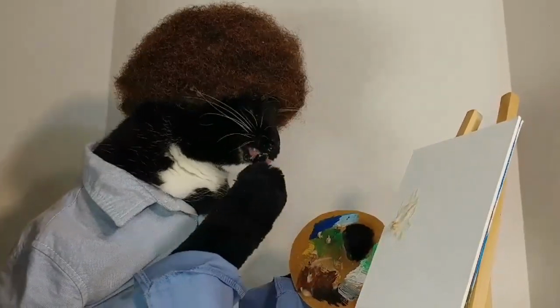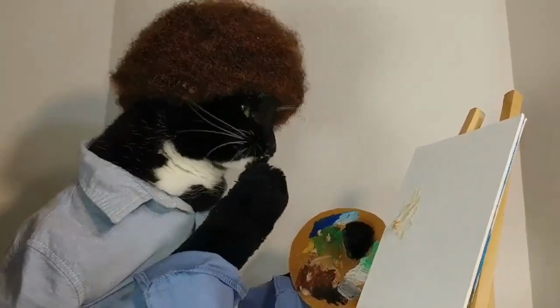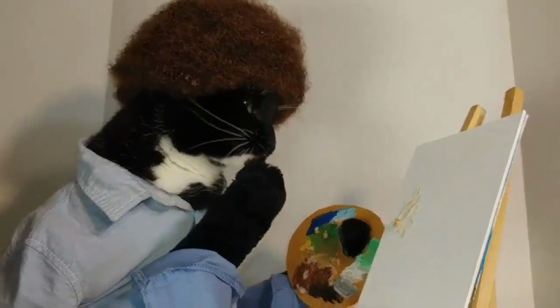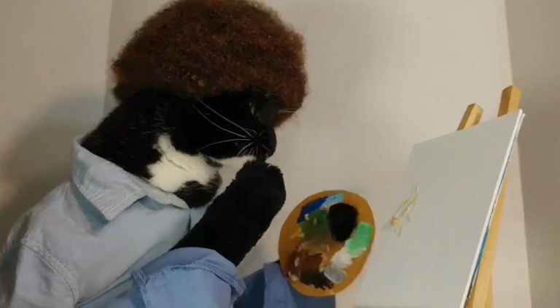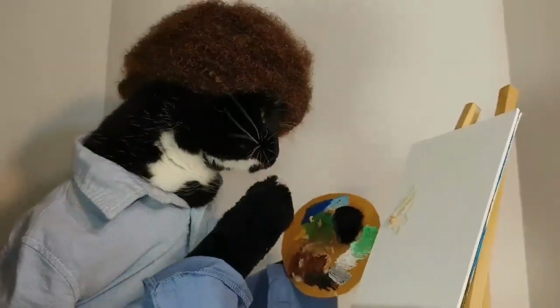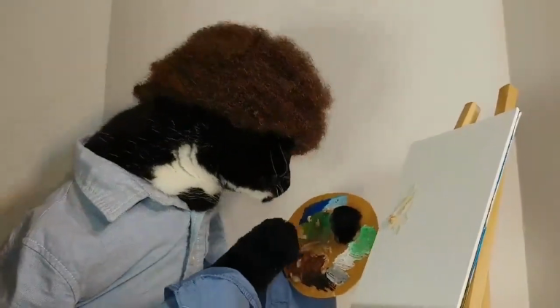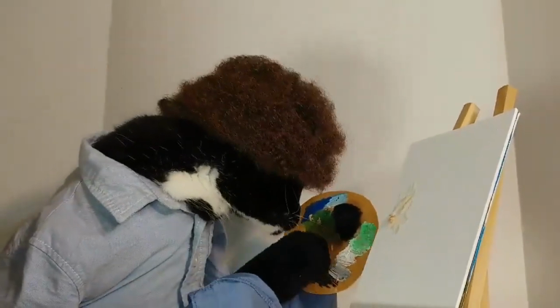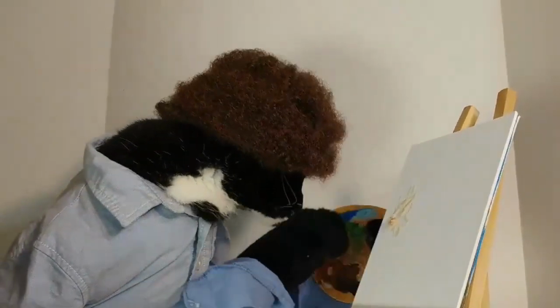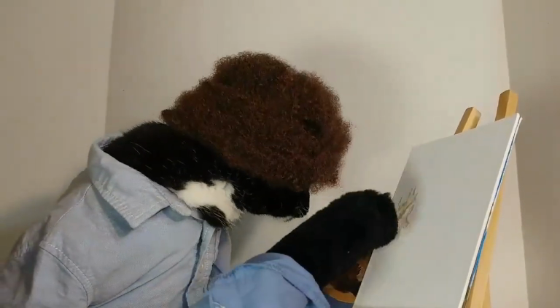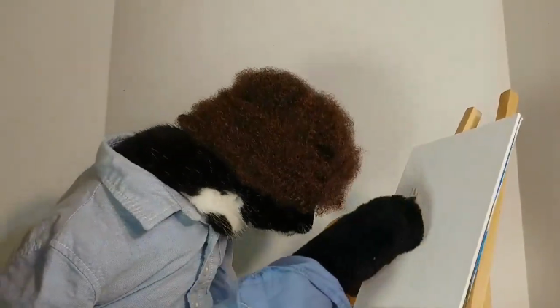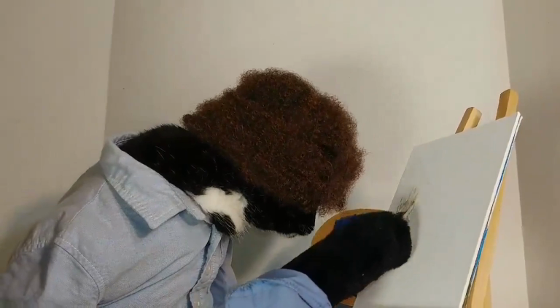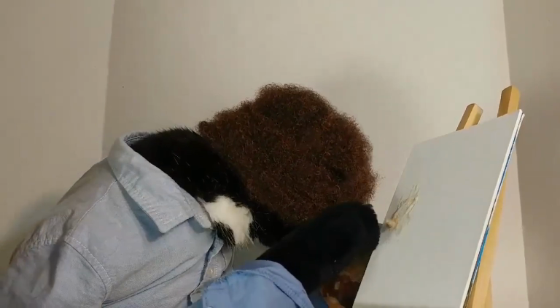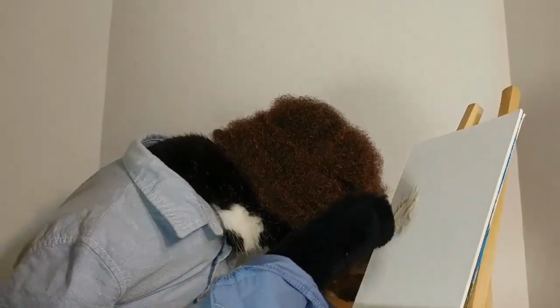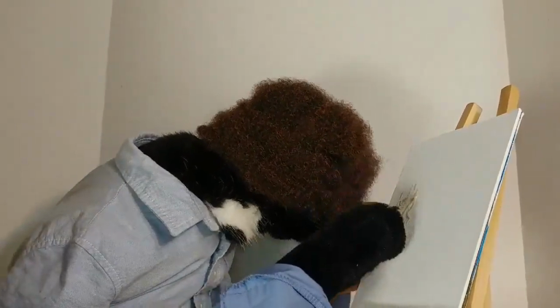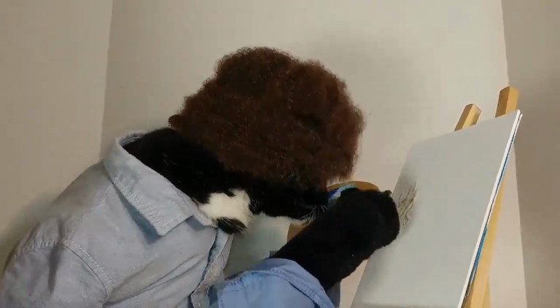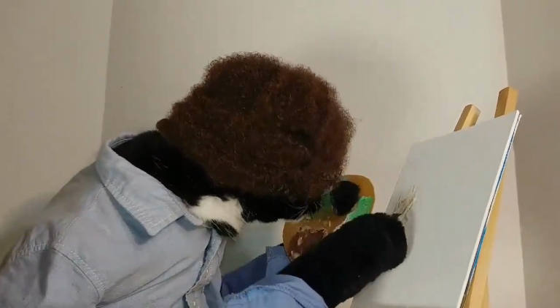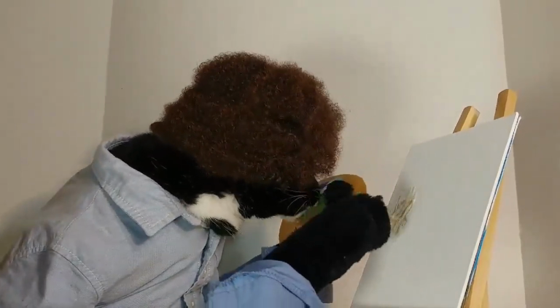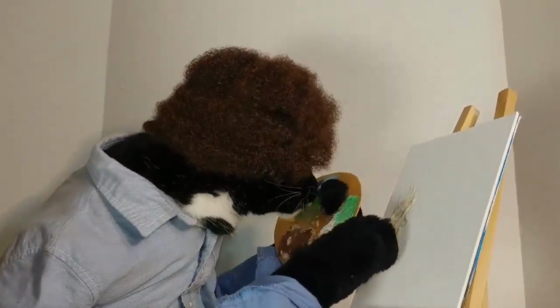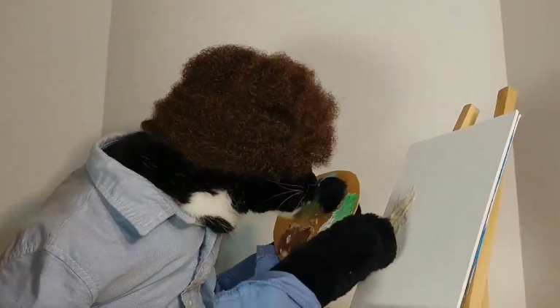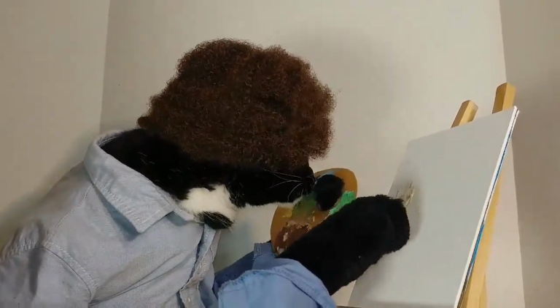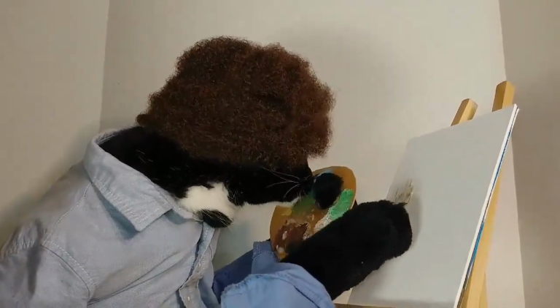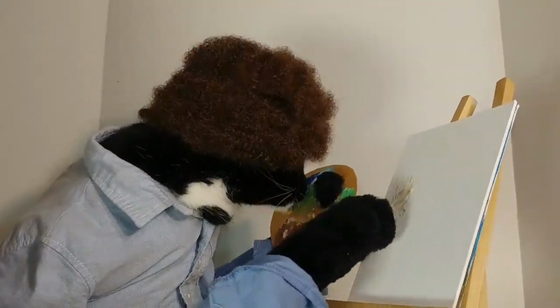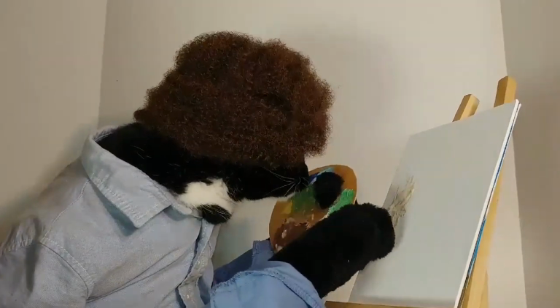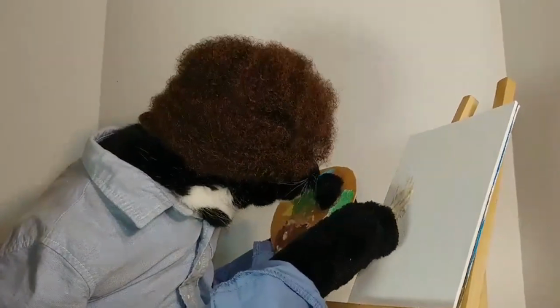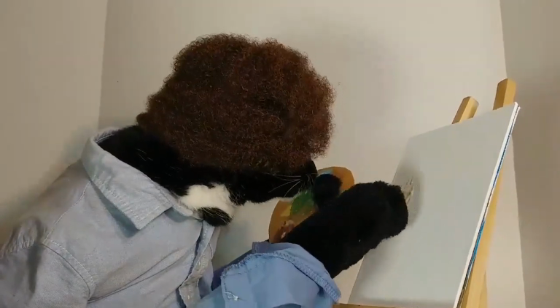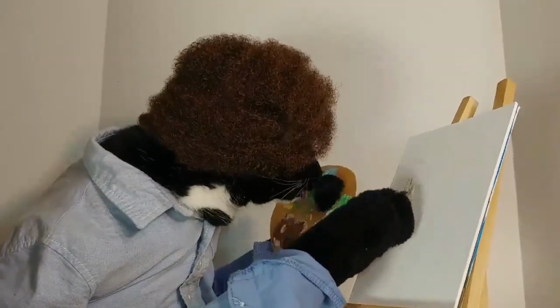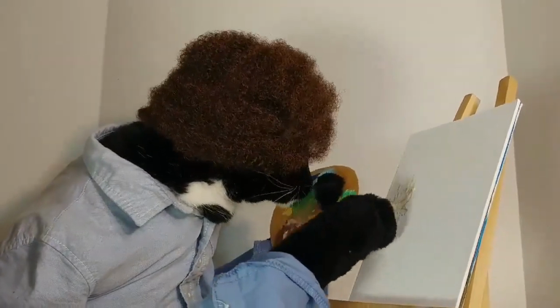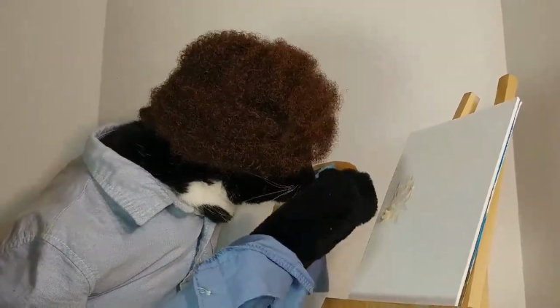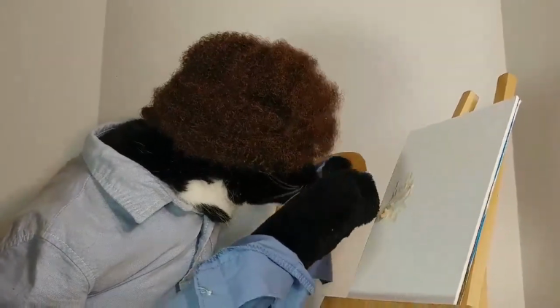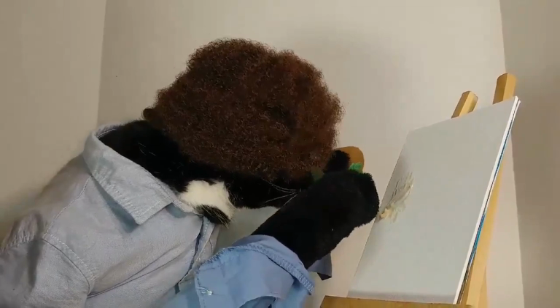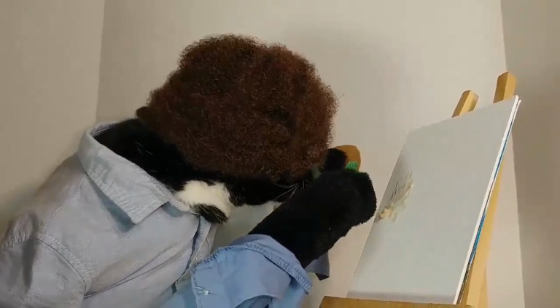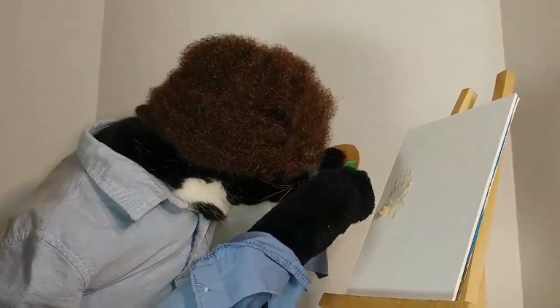A little bit for me, a little bit for the mountain, but mostly a little bit for me.